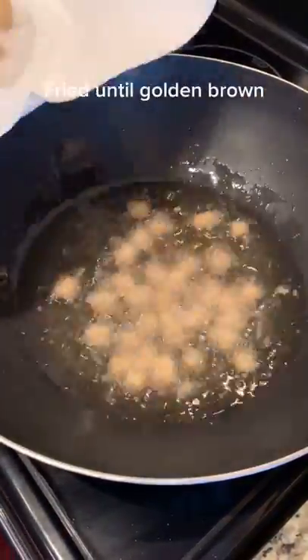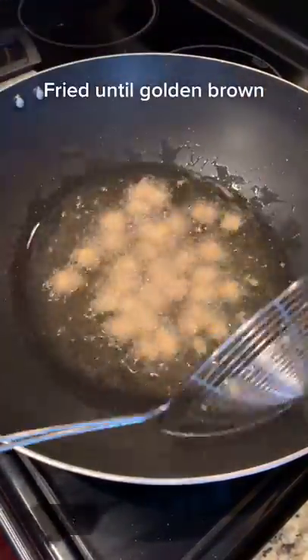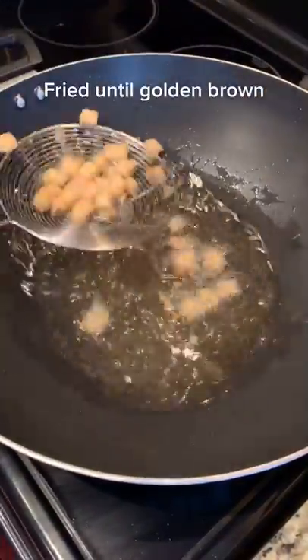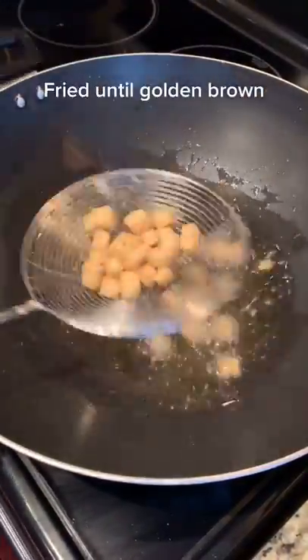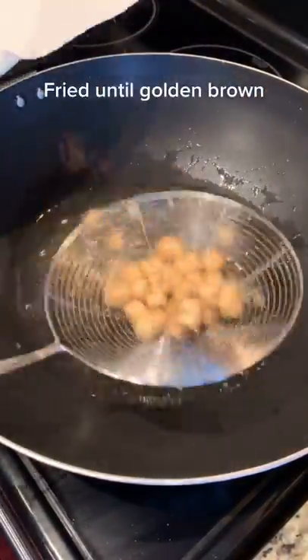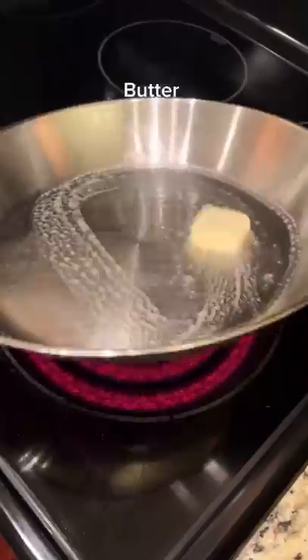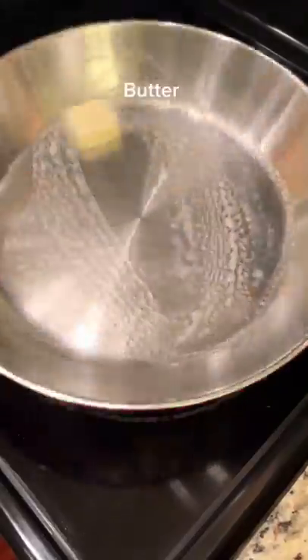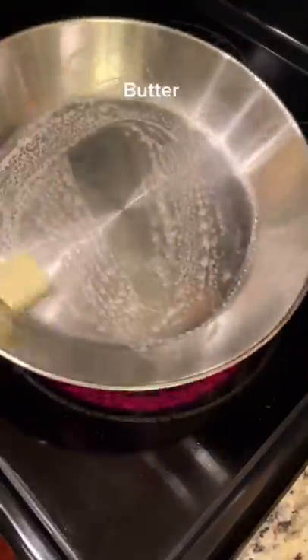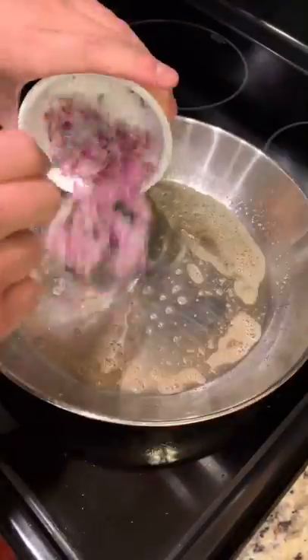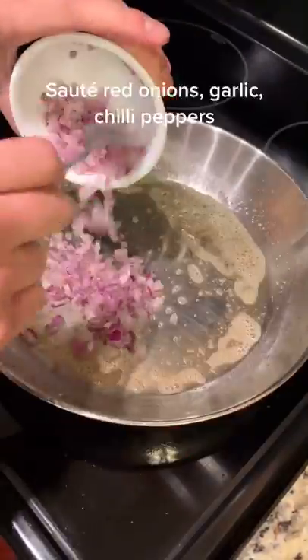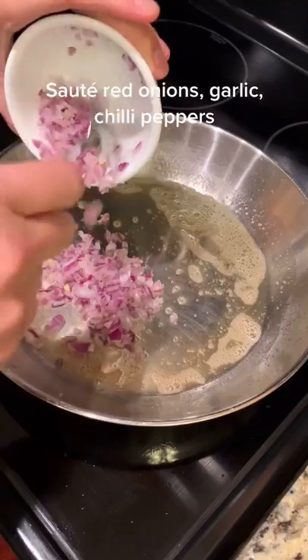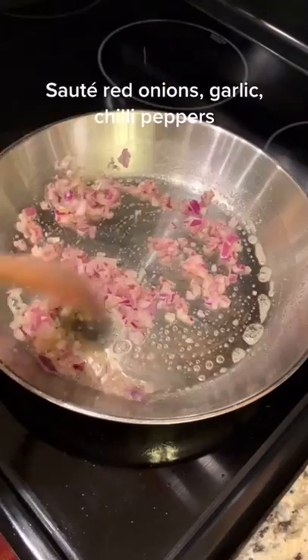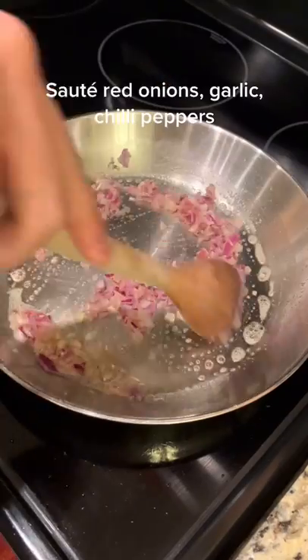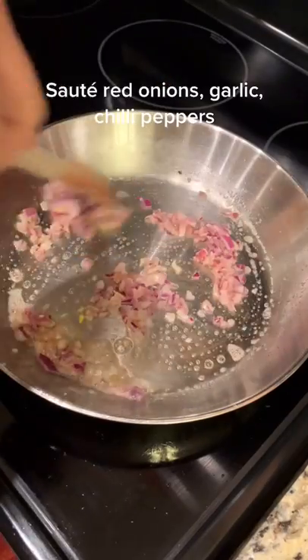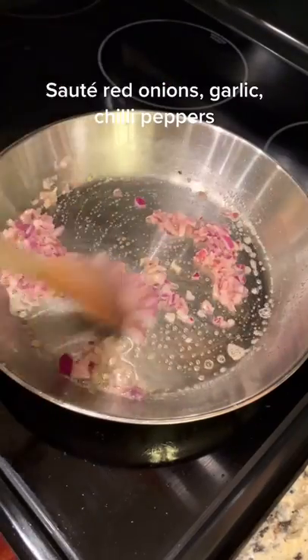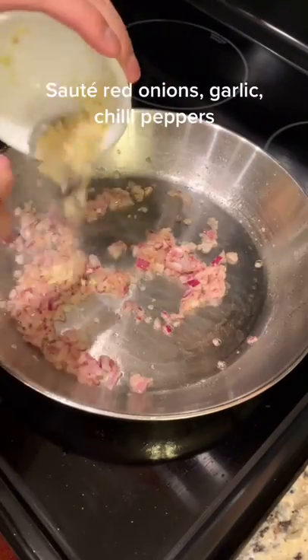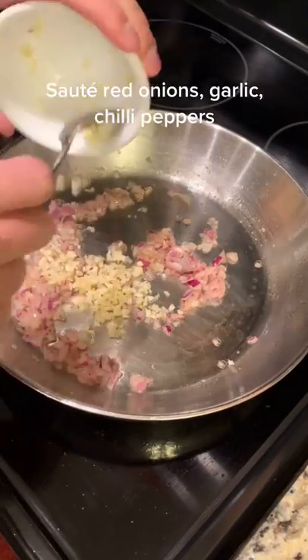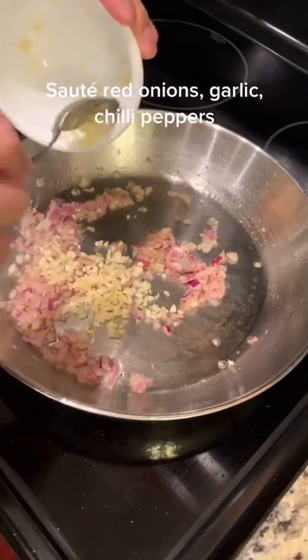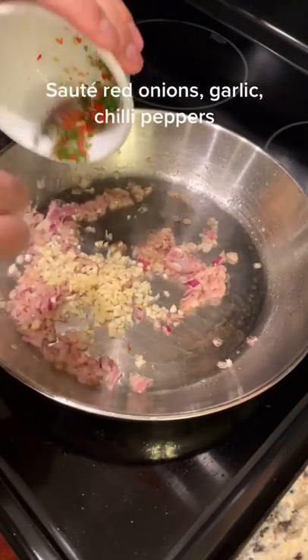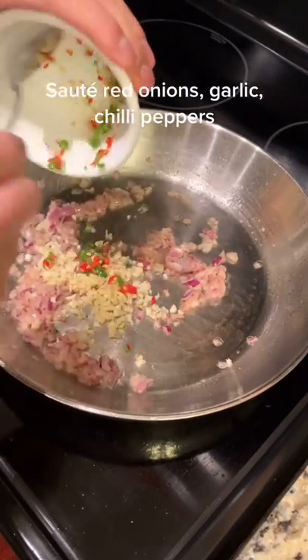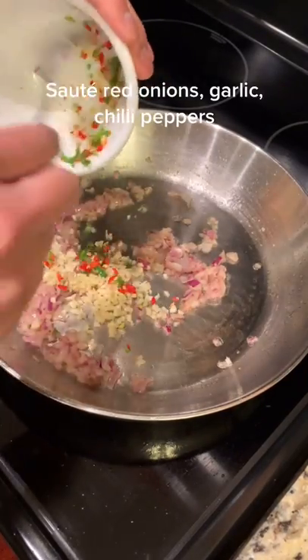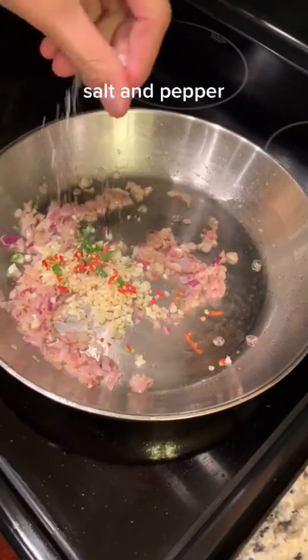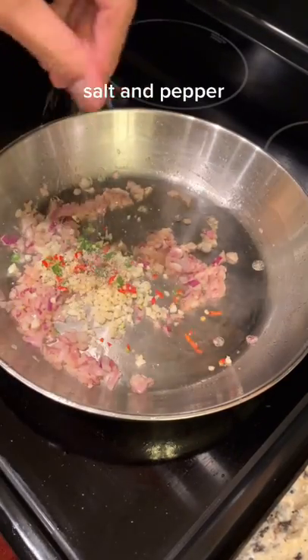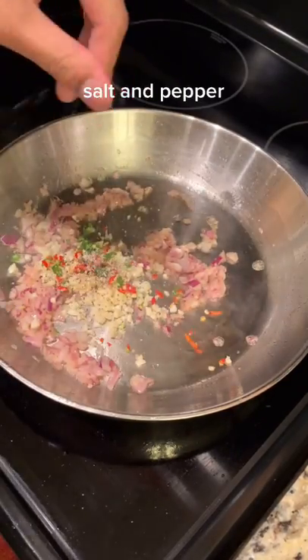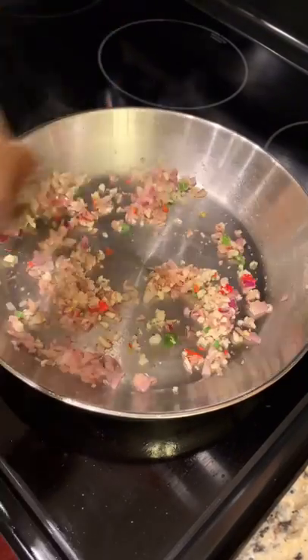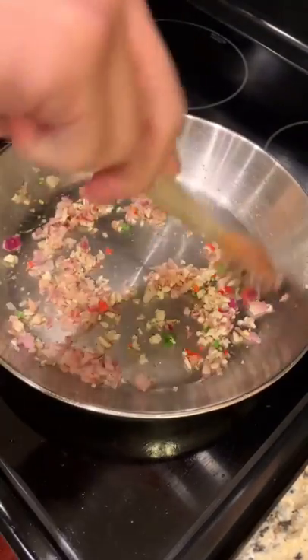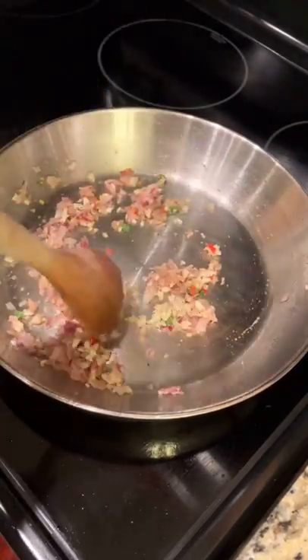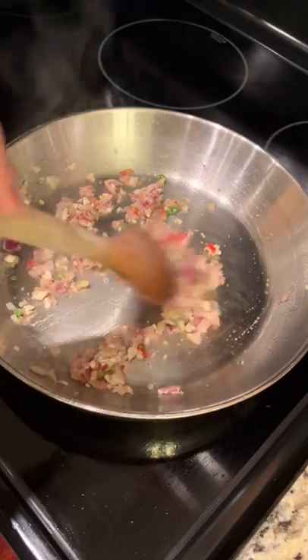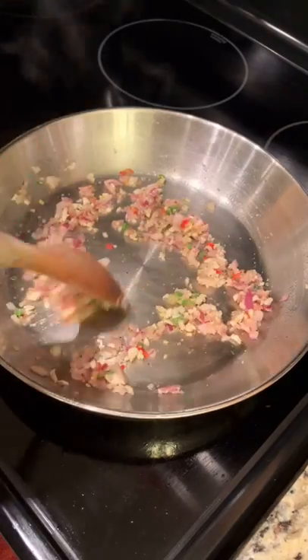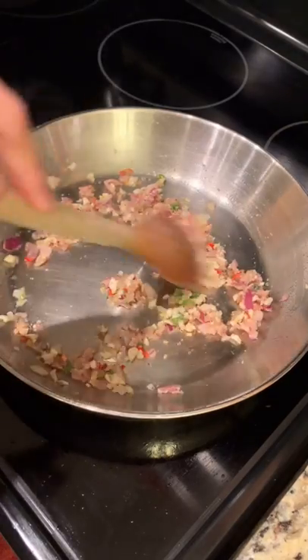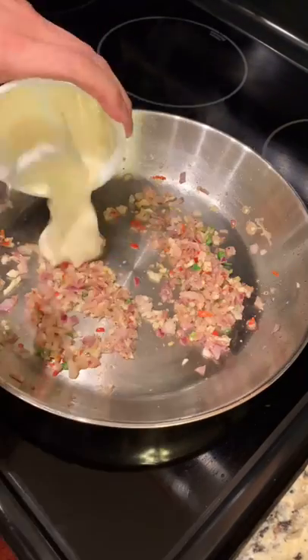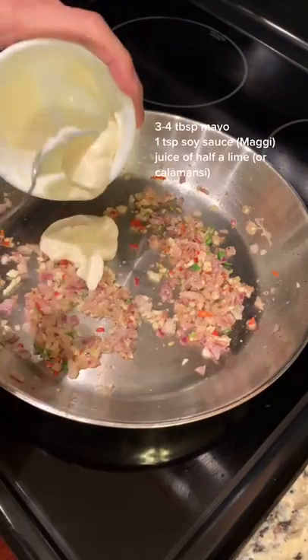I fried some tofu until it's golden brown and crispy, buttered the pan and sauteed my red onions, my garlic, red and green Thai chilies, and salt and pepper to taste.